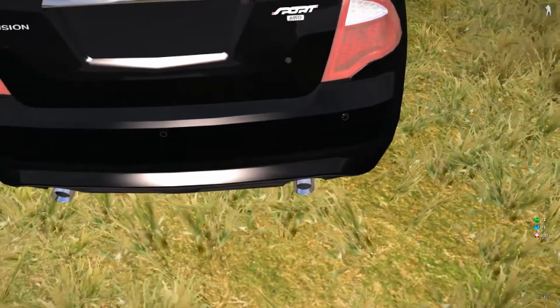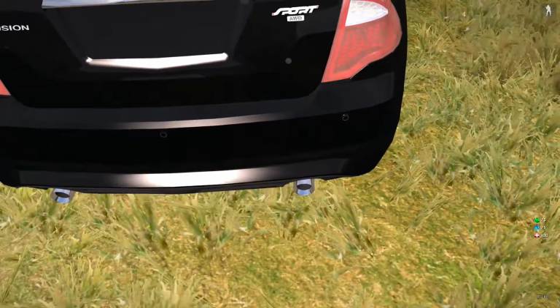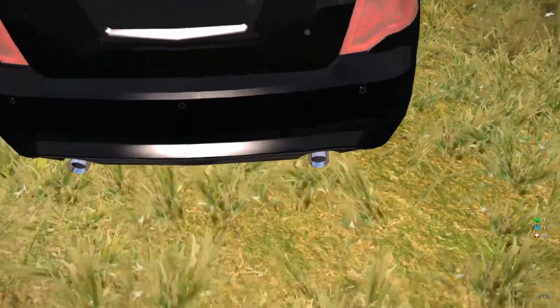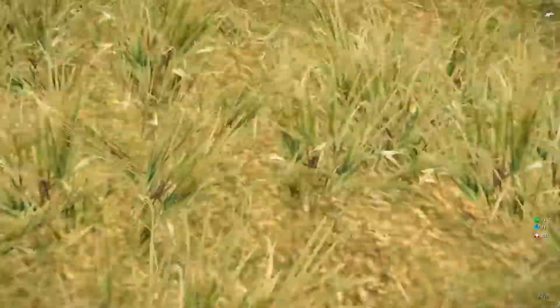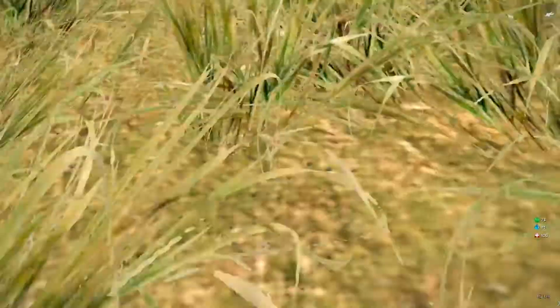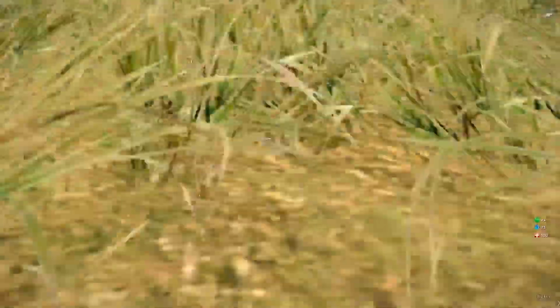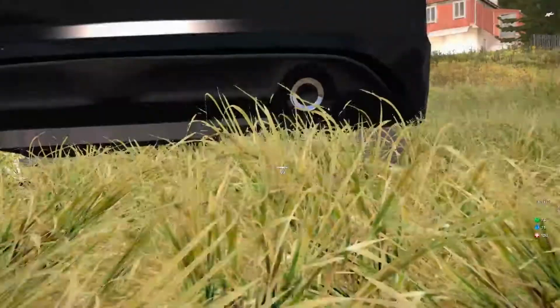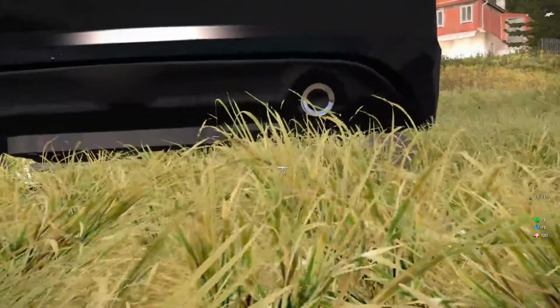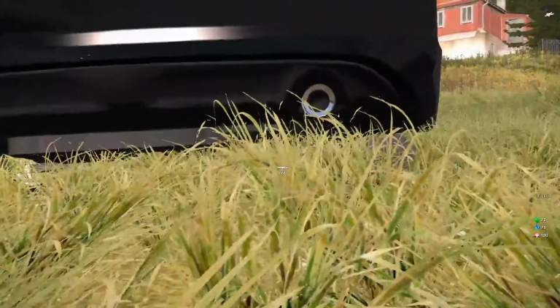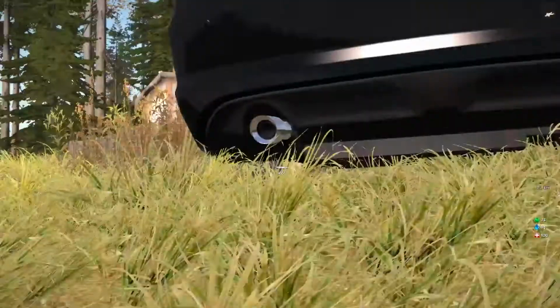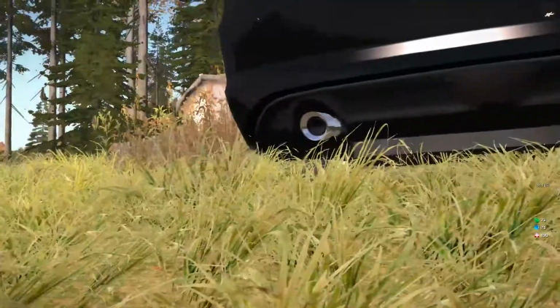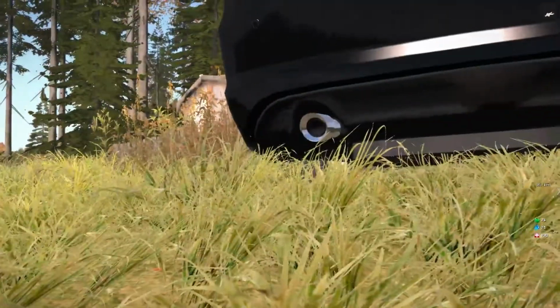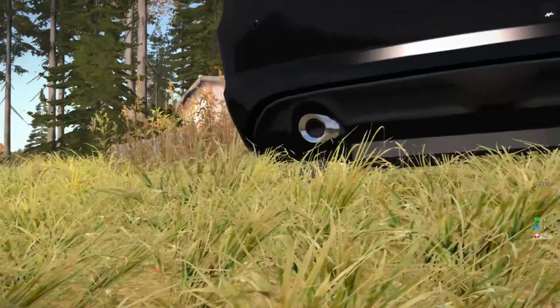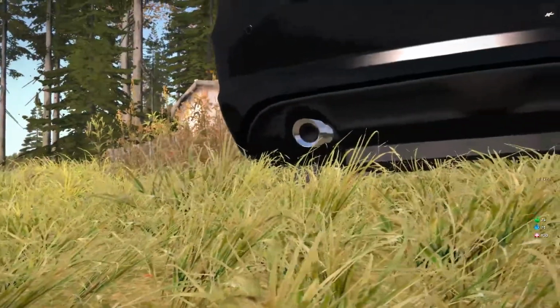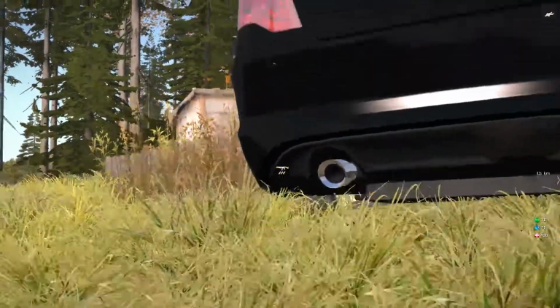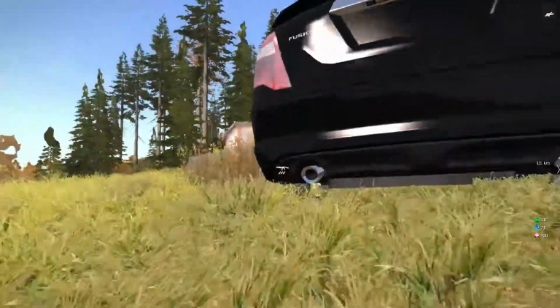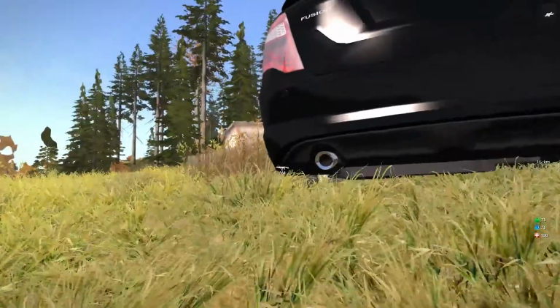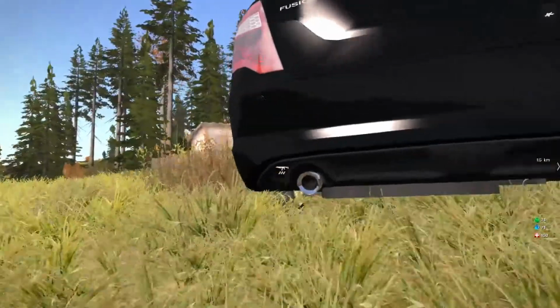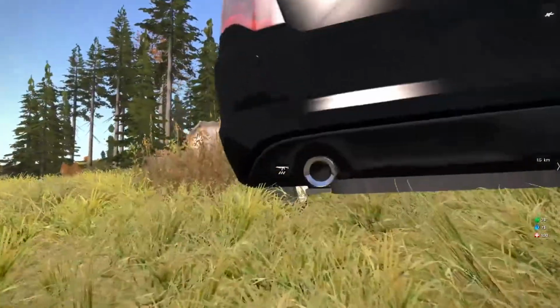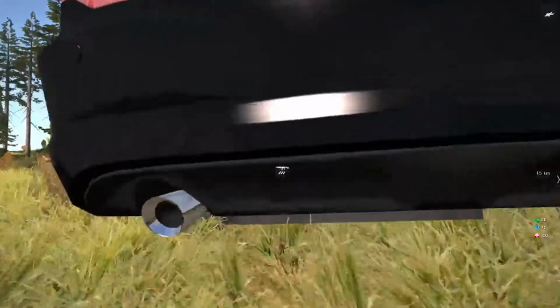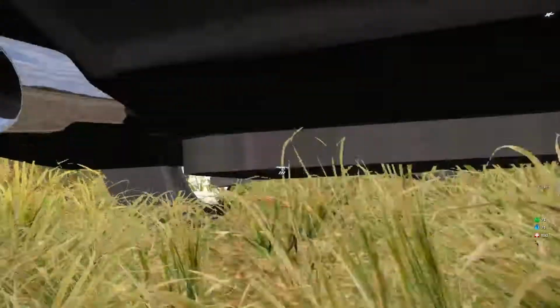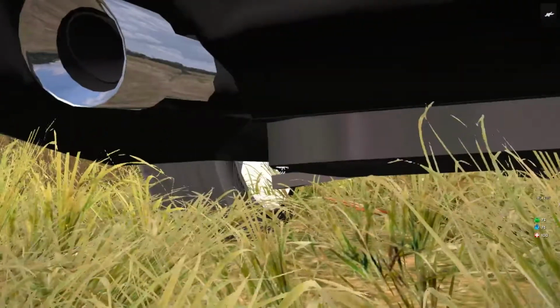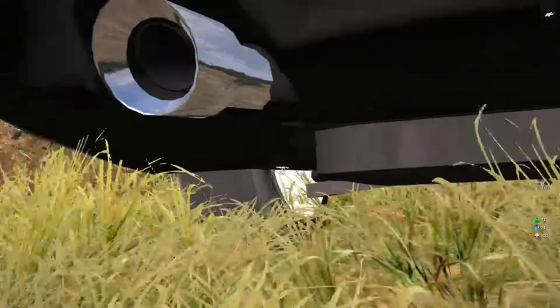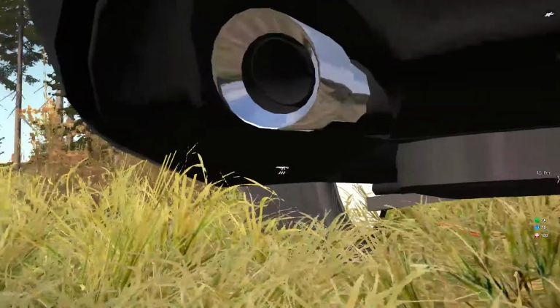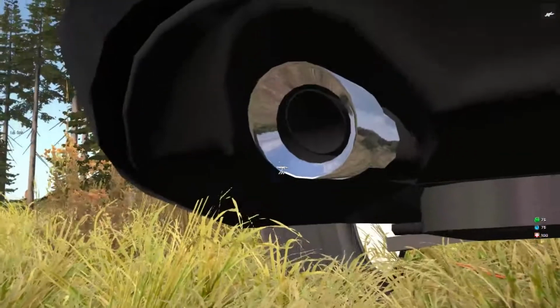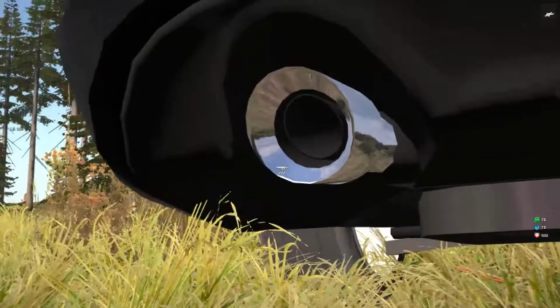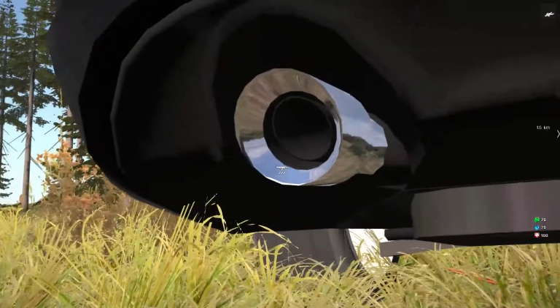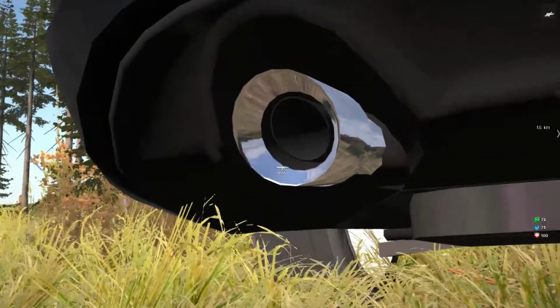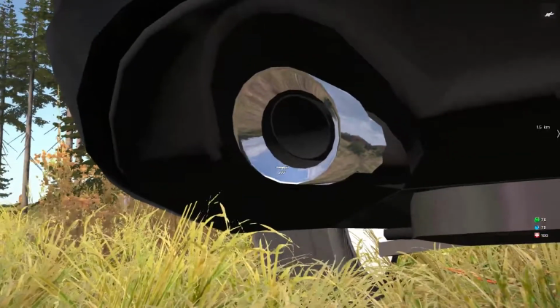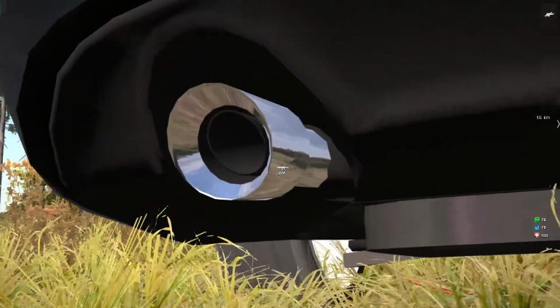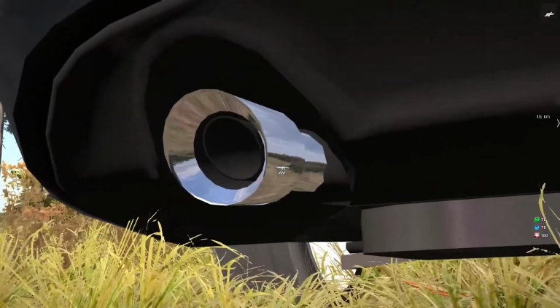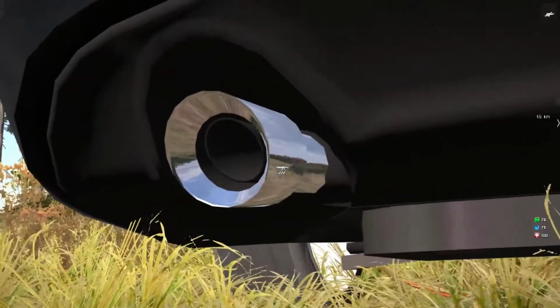Even down here, you can see - look at the detail of that. See, it has the RV mat.